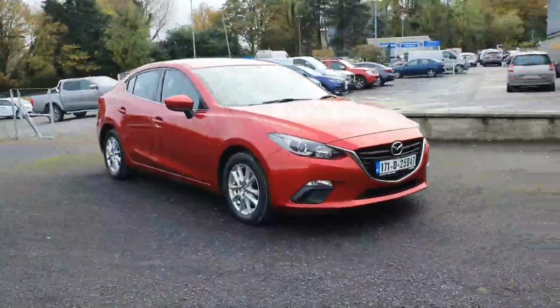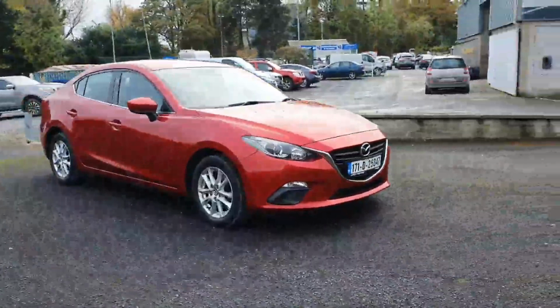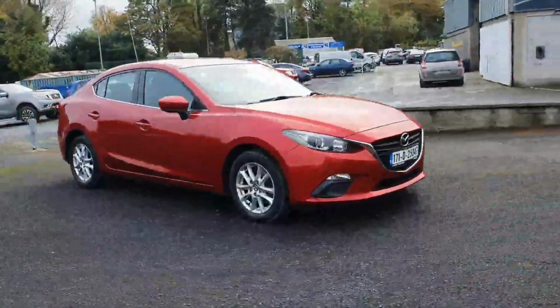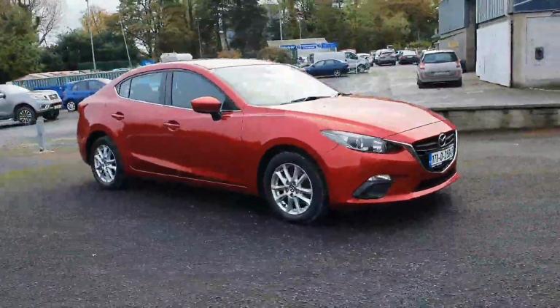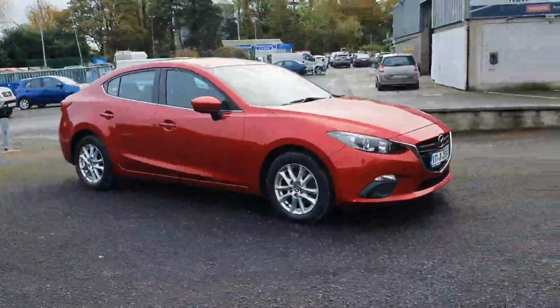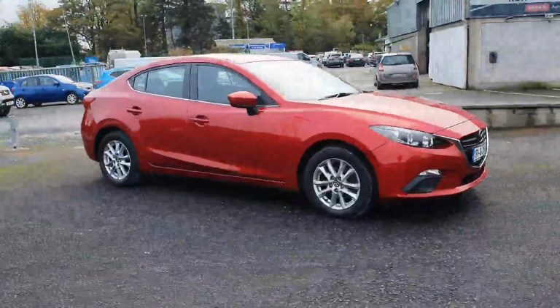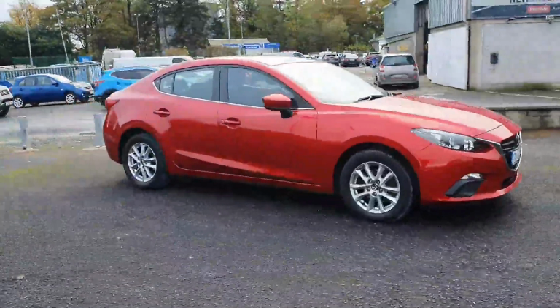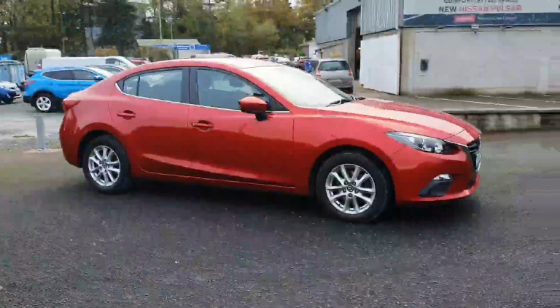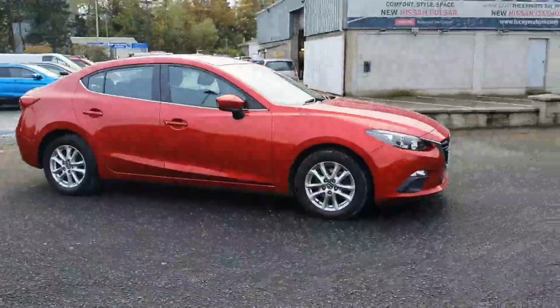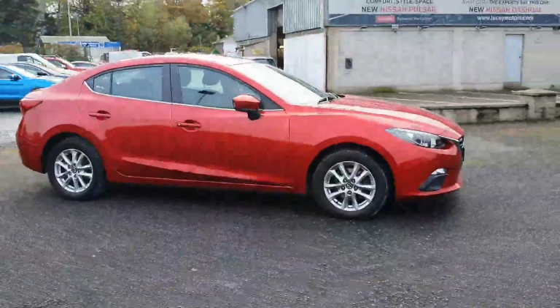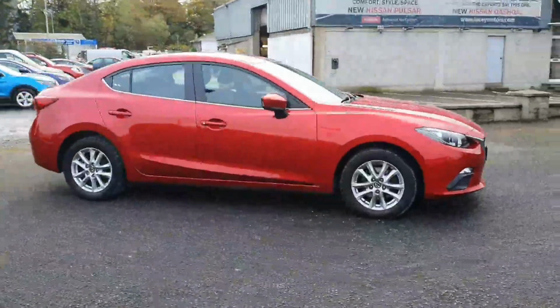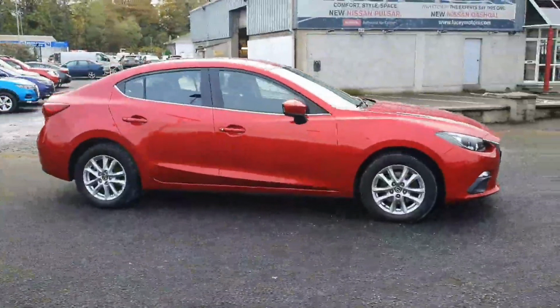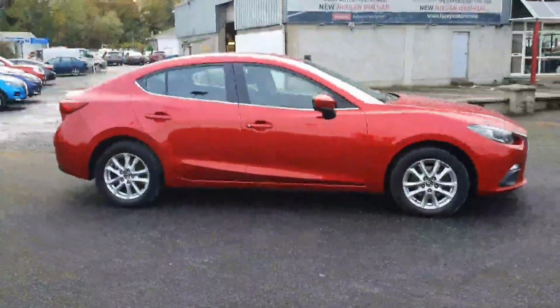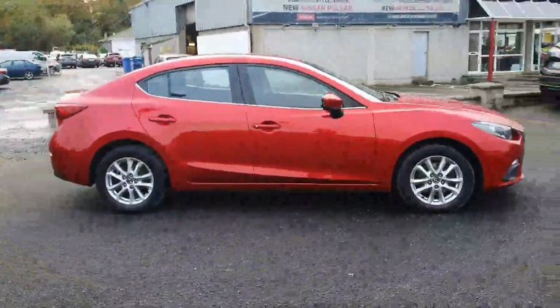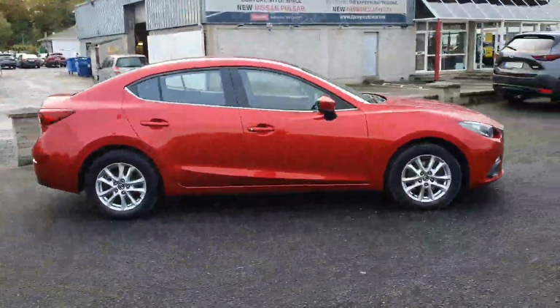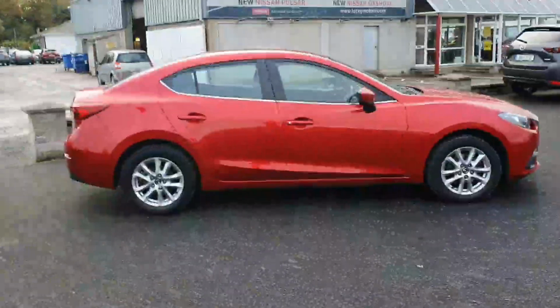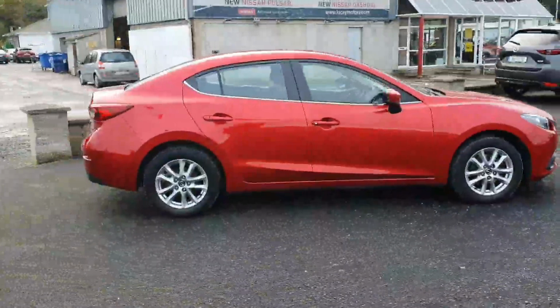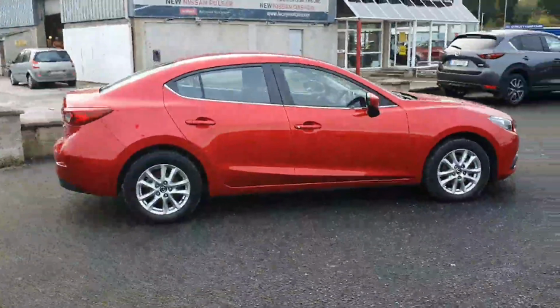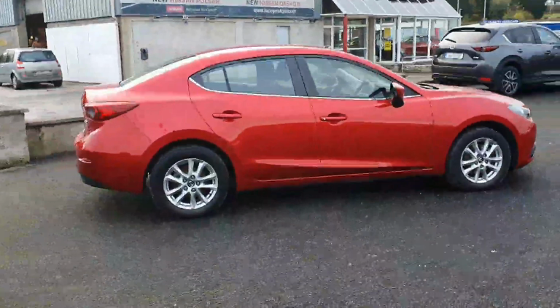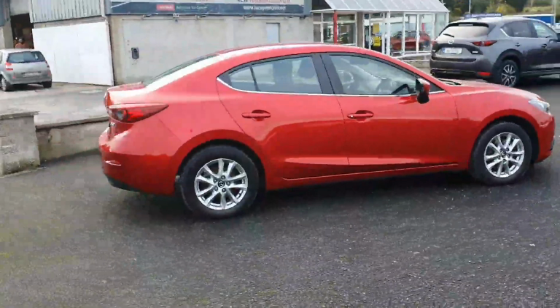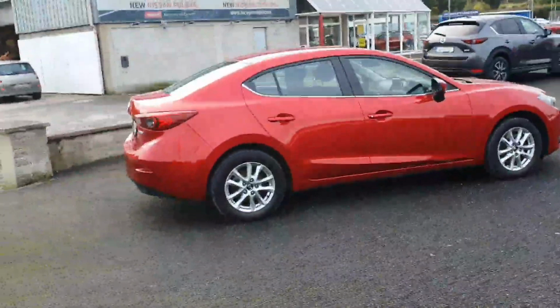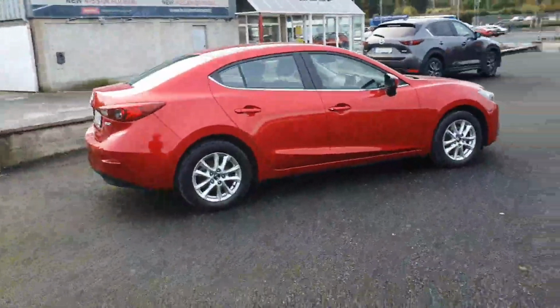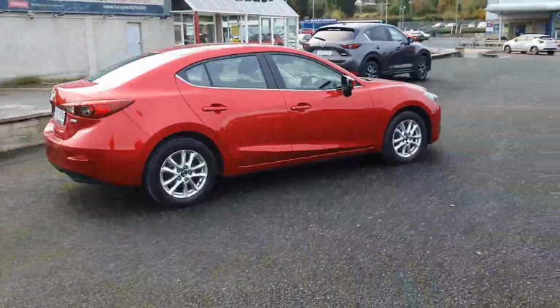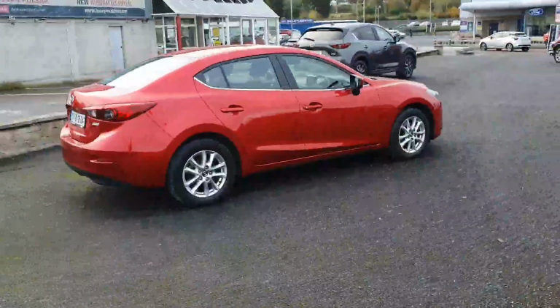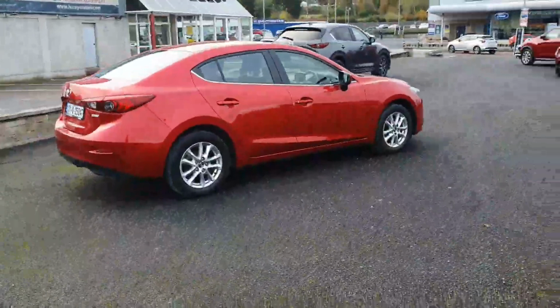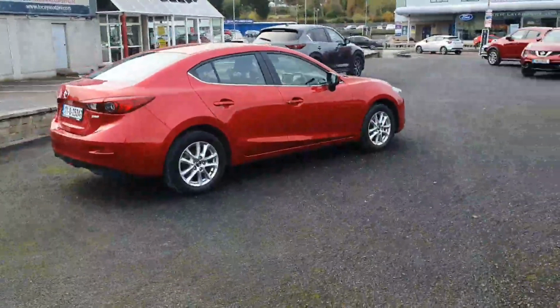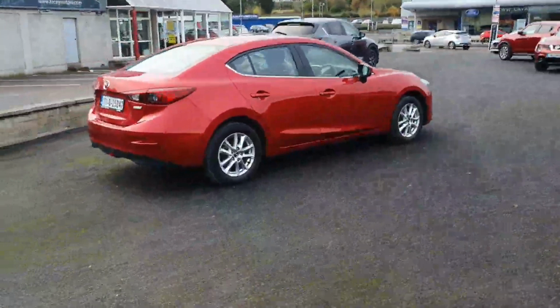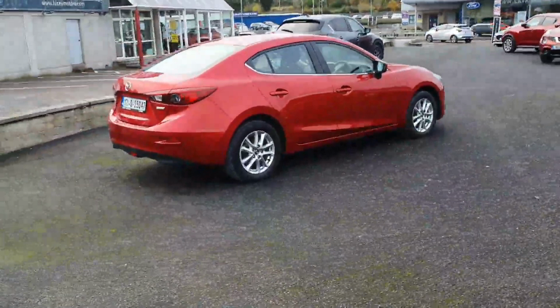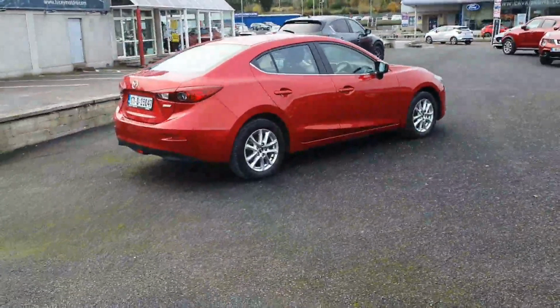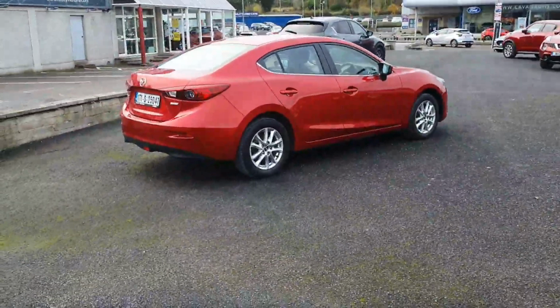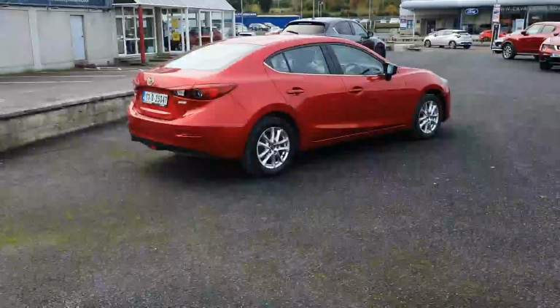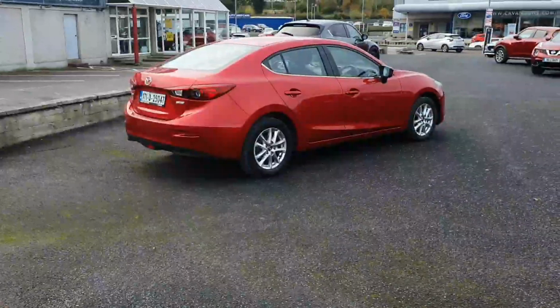If you could walk around to the vehicle, it's got 16 inch alloys. This car is well maintained — it's got a full Mazda service history. It's a 1.5 diesel.